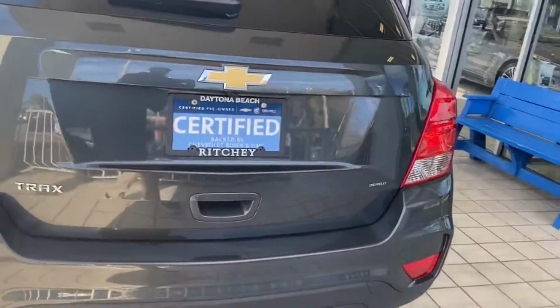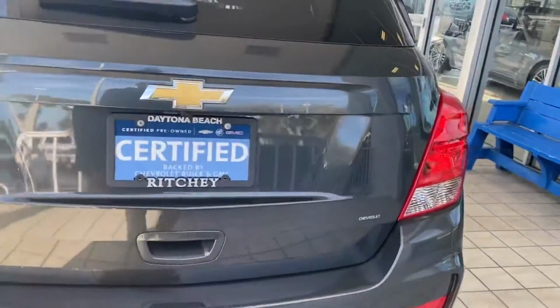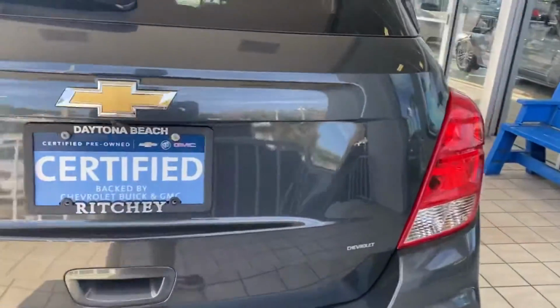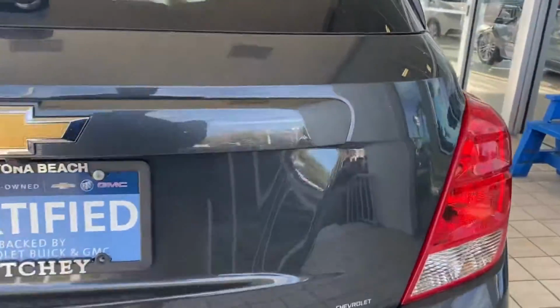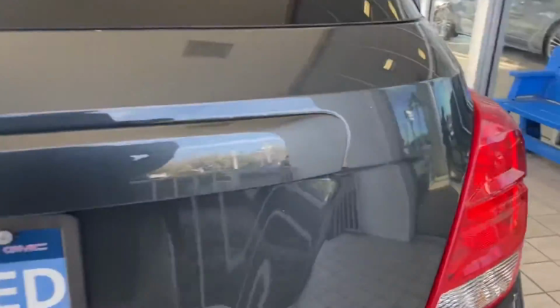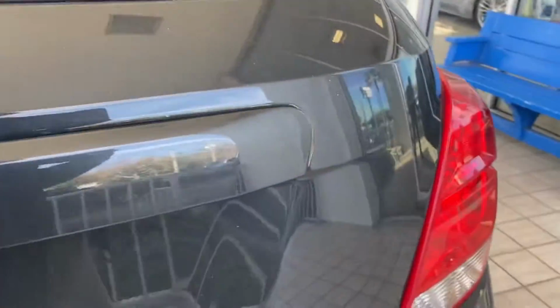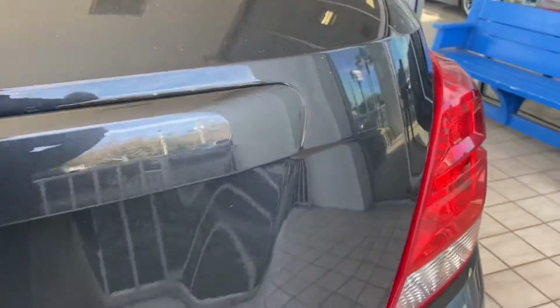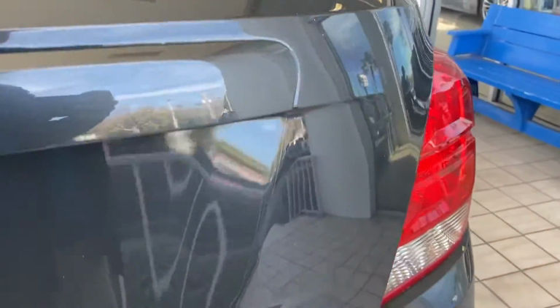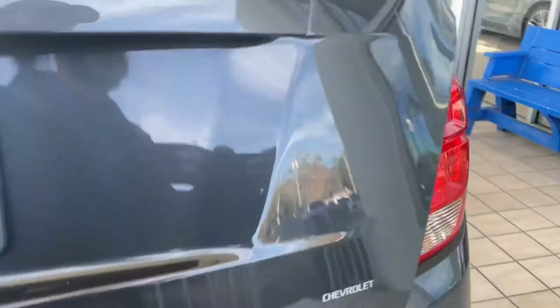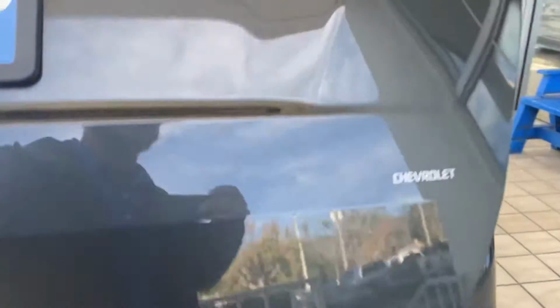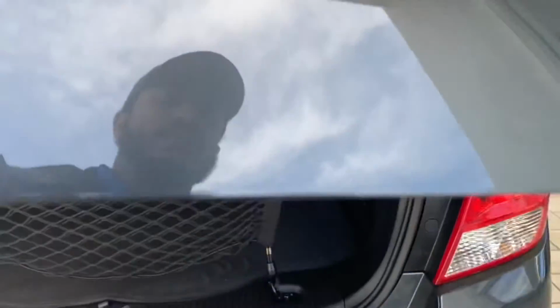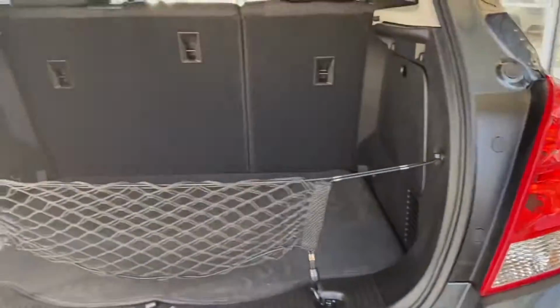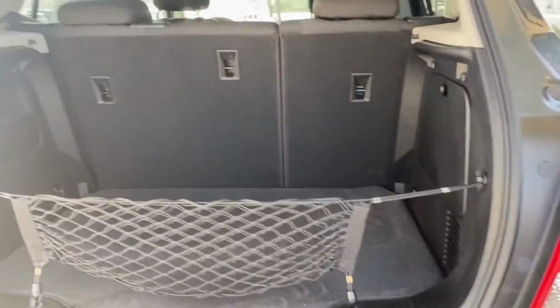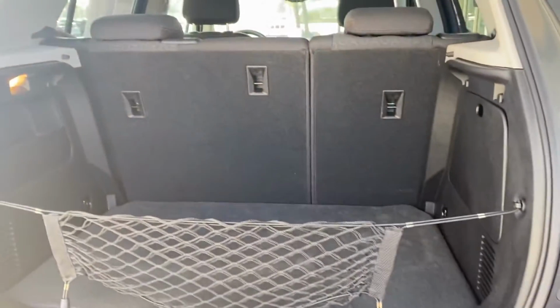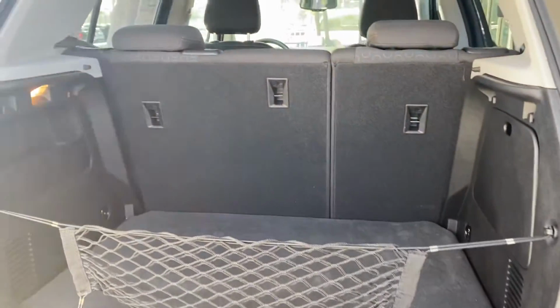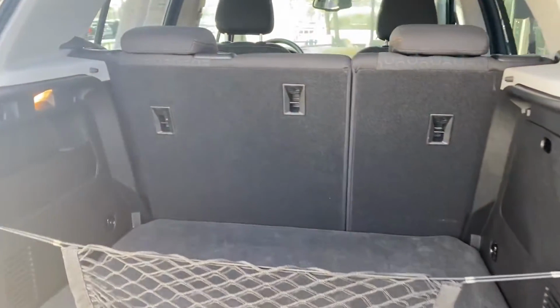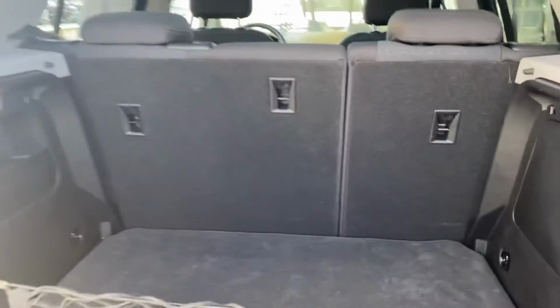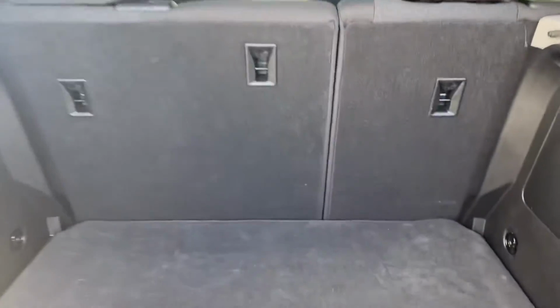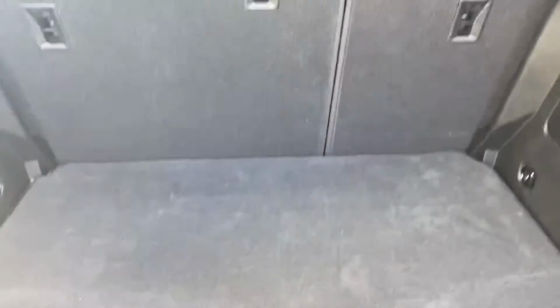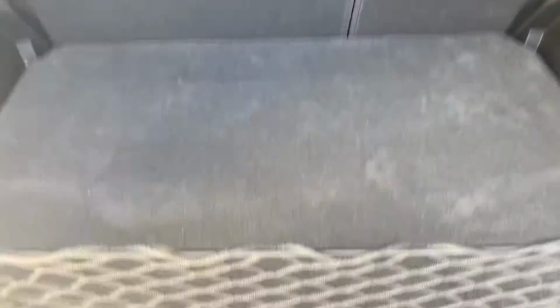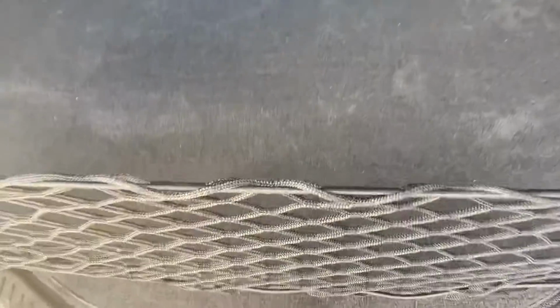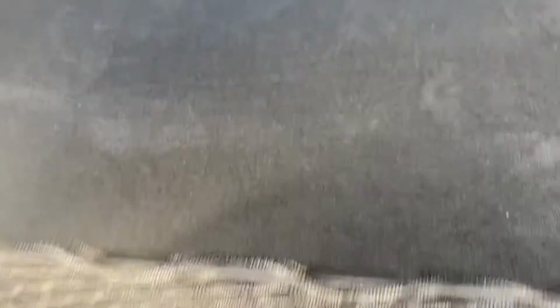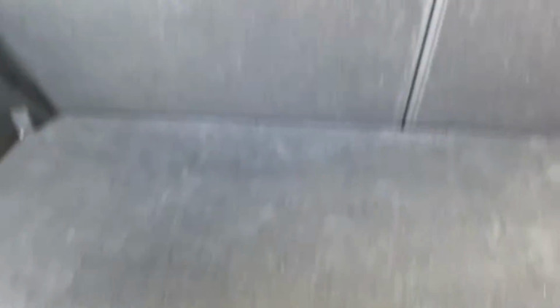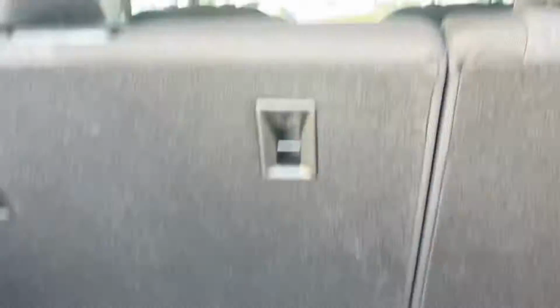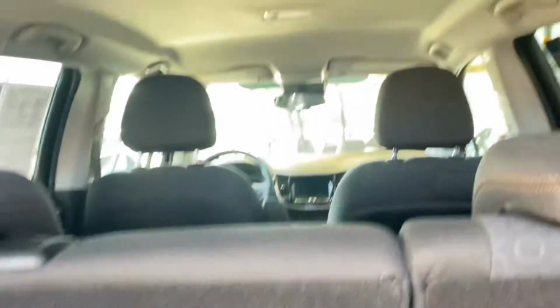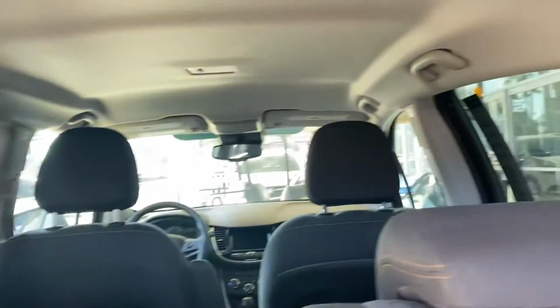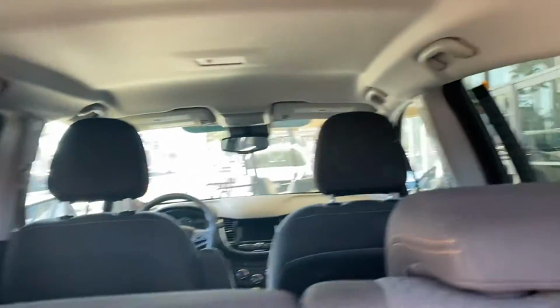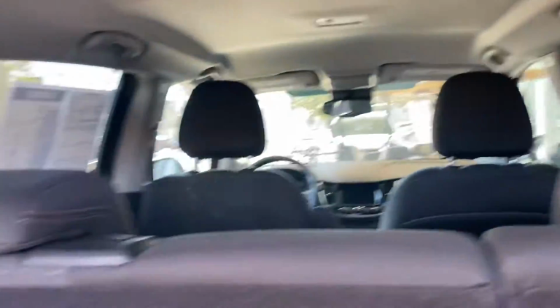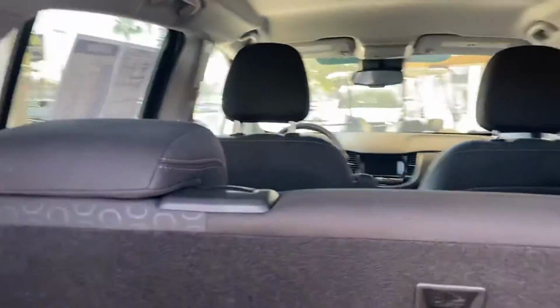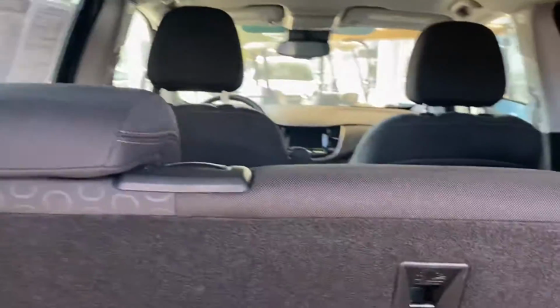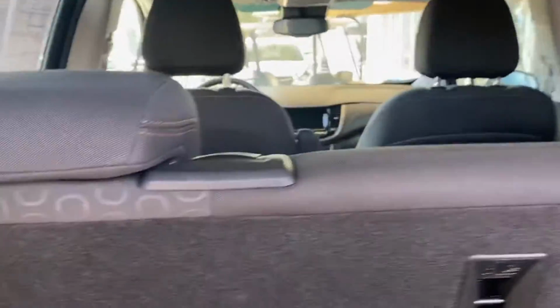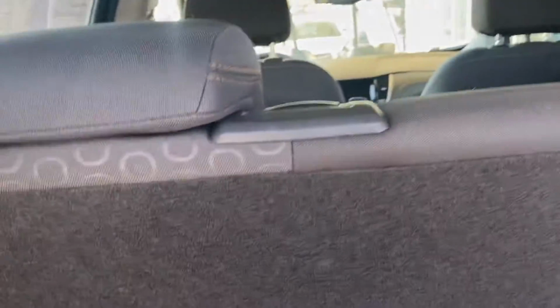Going ahead and opening up the liftgate. Lots of space in the trunk, and these seats do fold down as well.